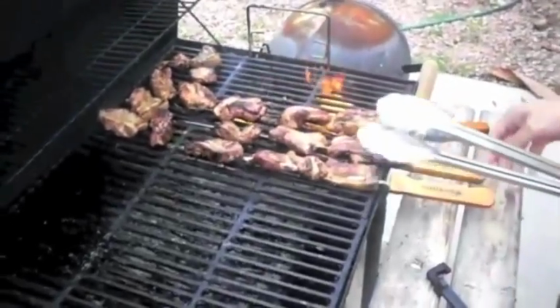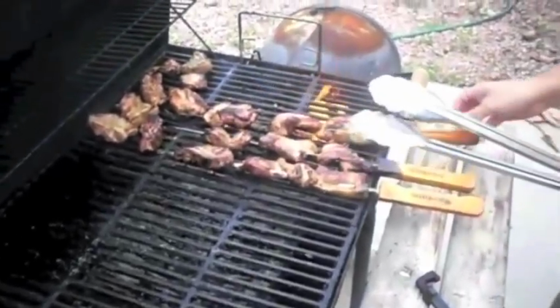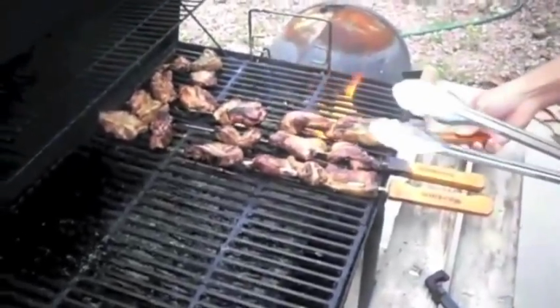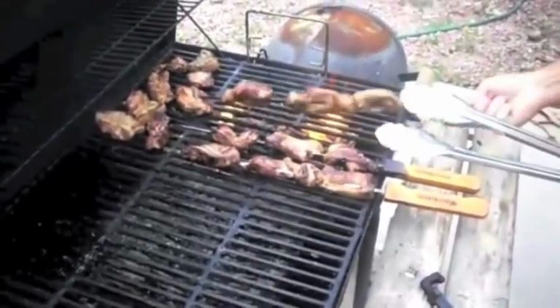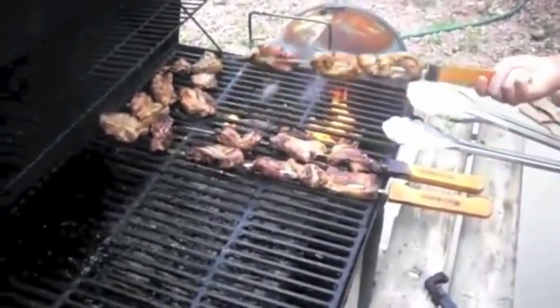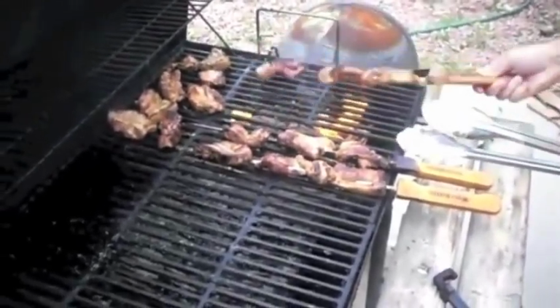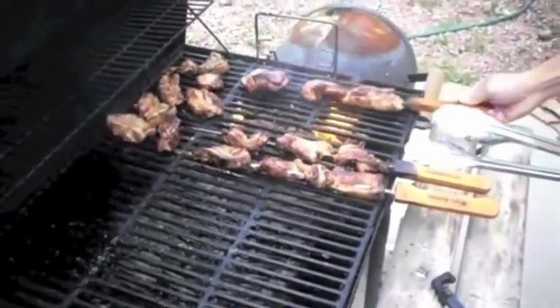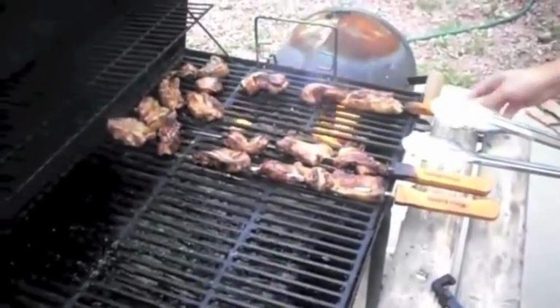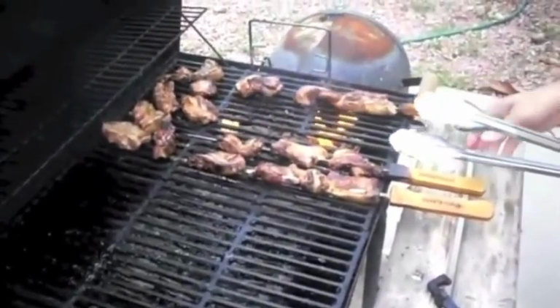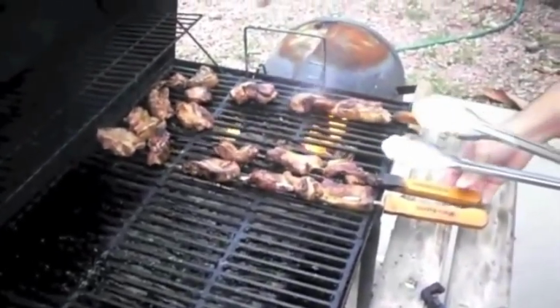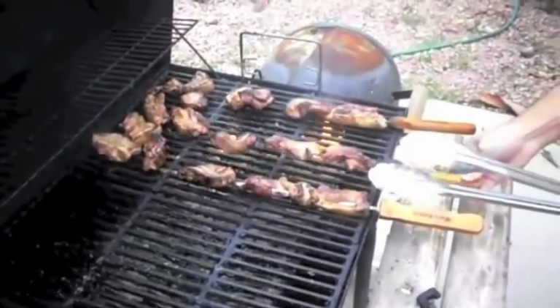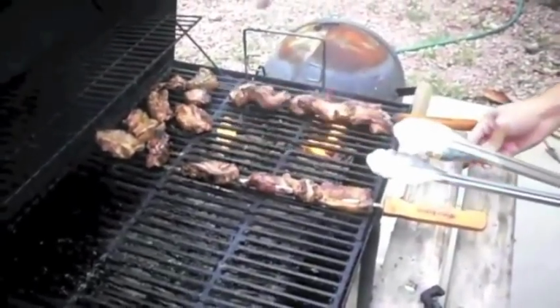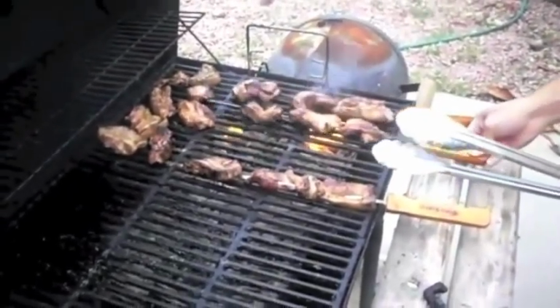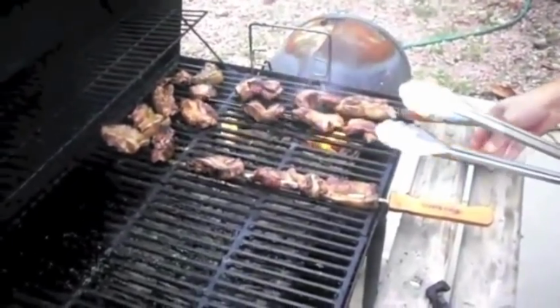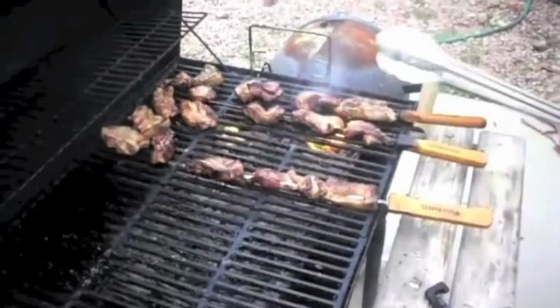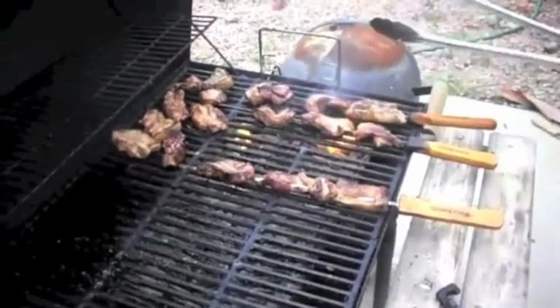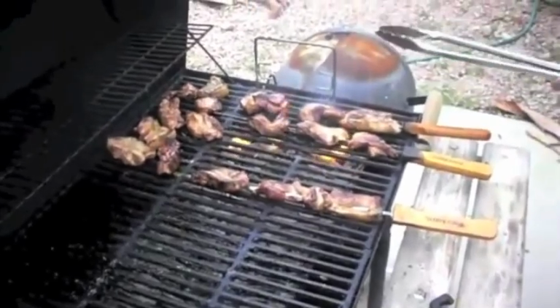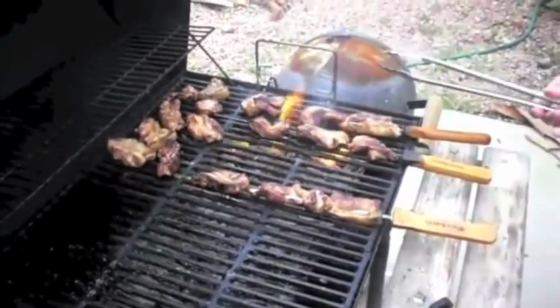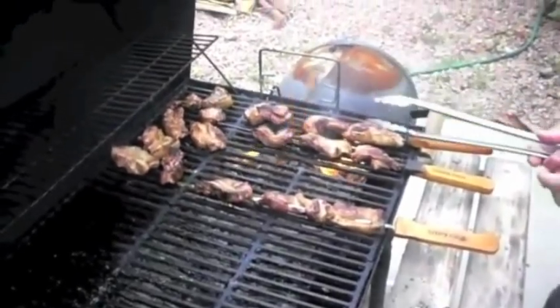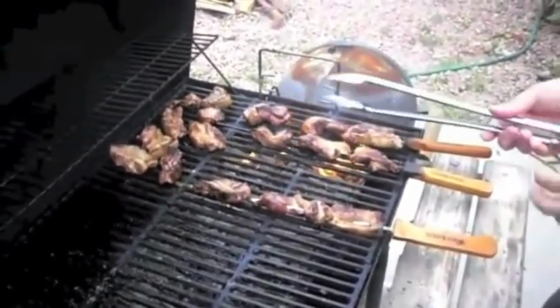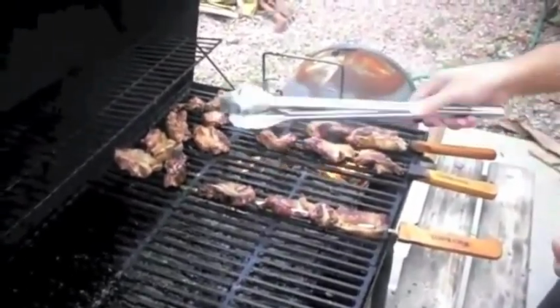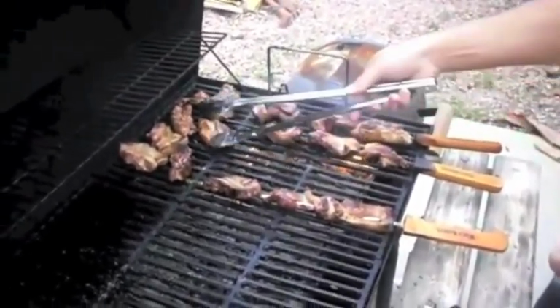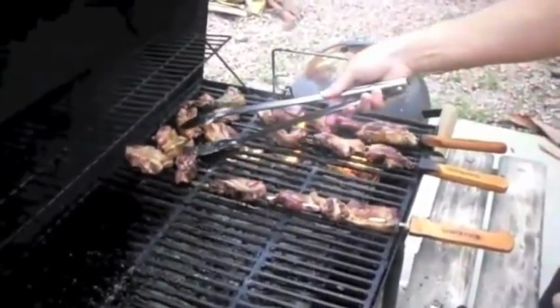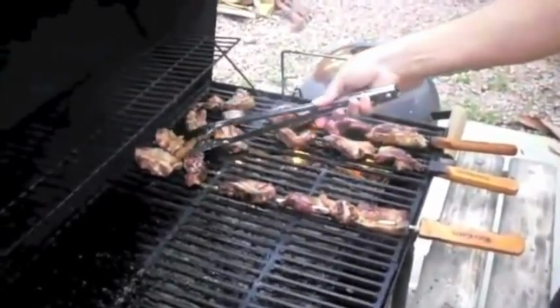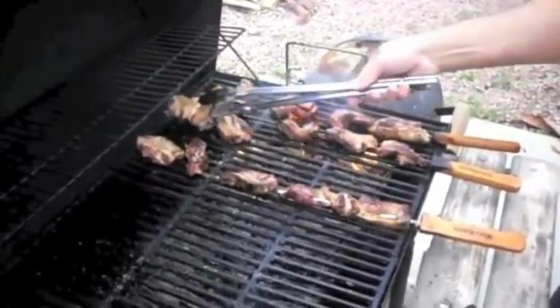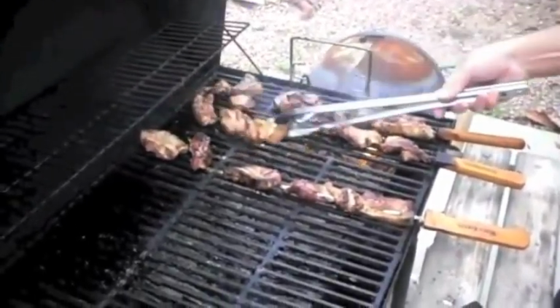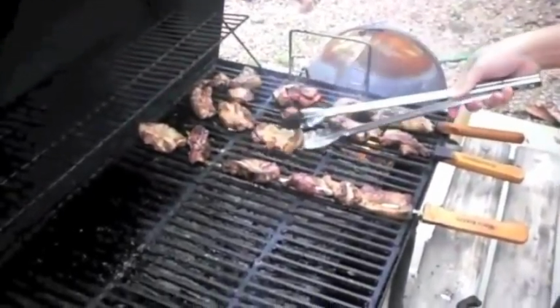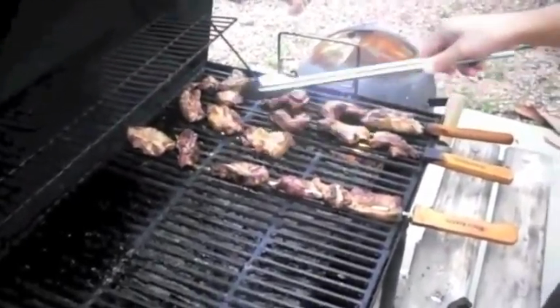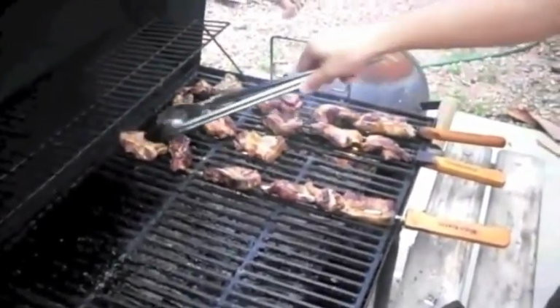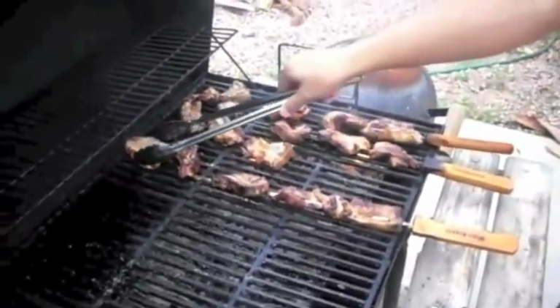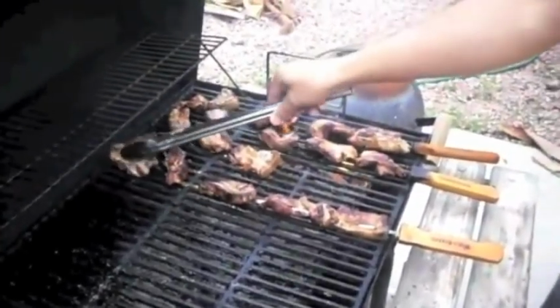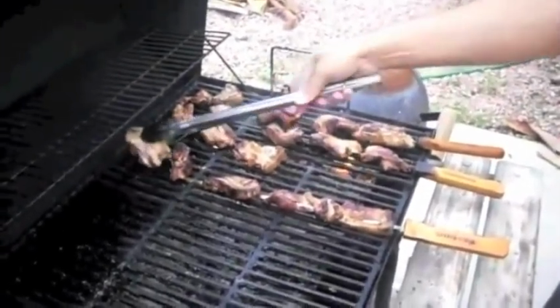These things are causing some flare action, so we're rotating them around to get a nice solid even cook on these. A little bit of a char.